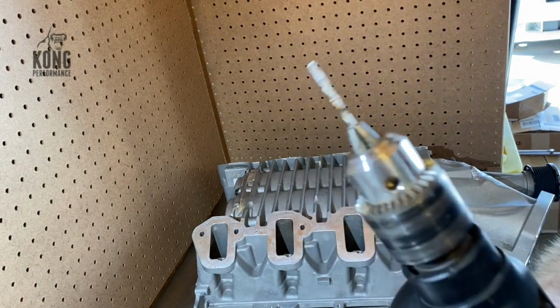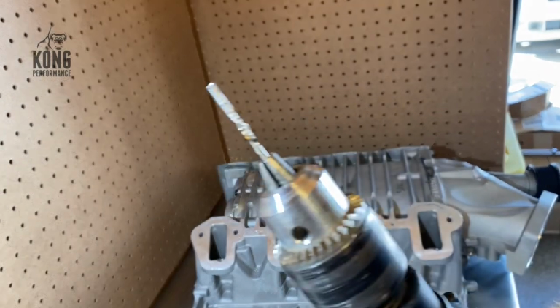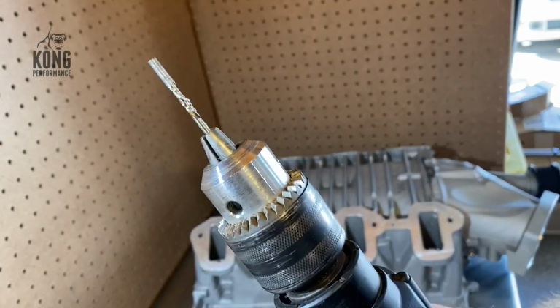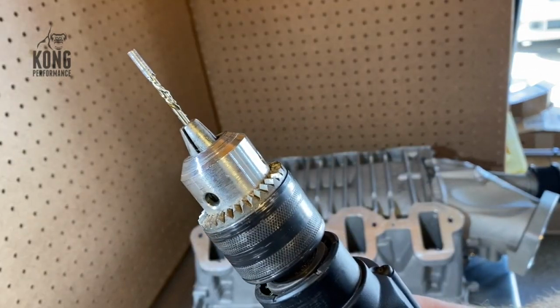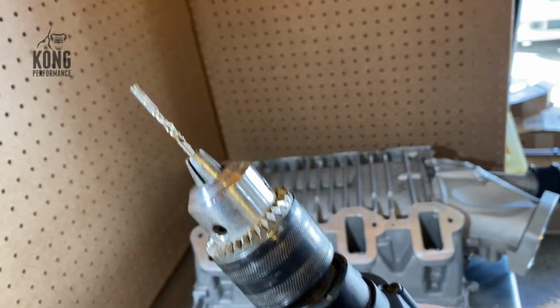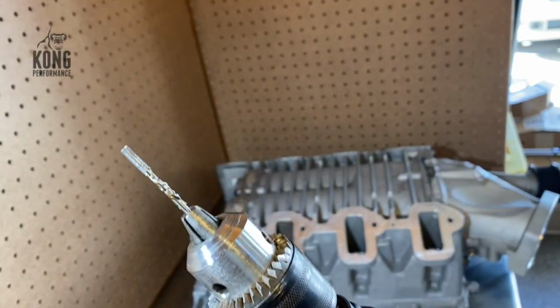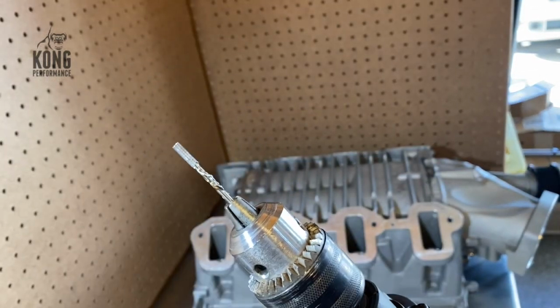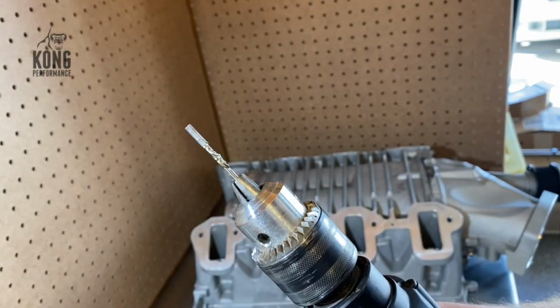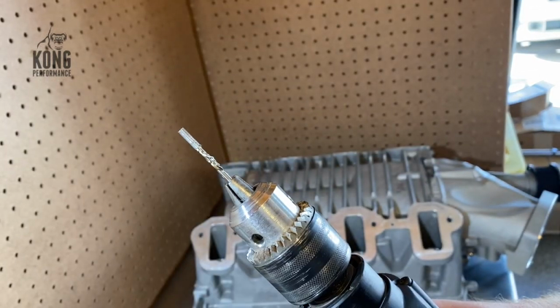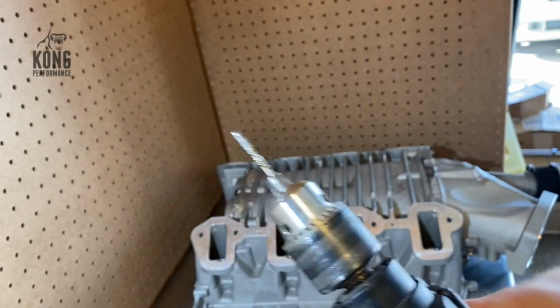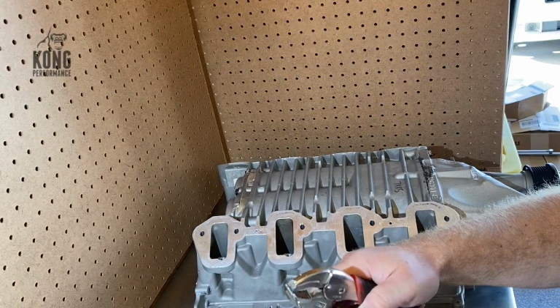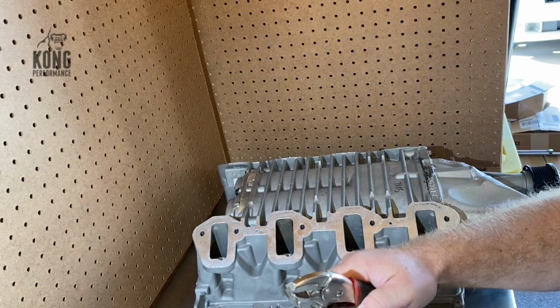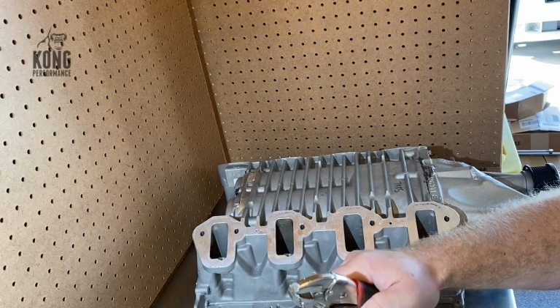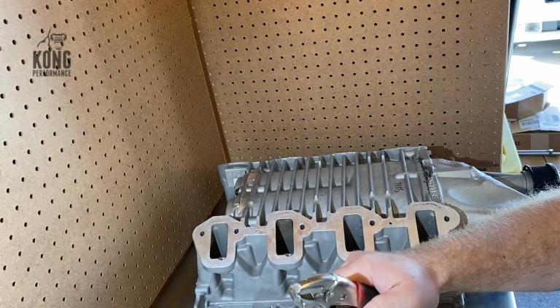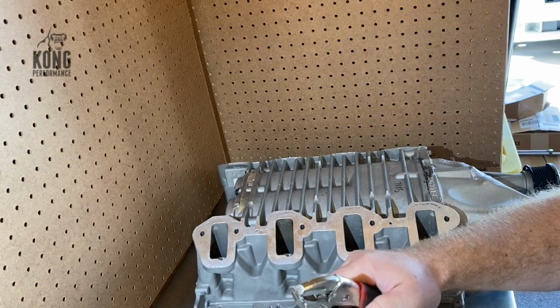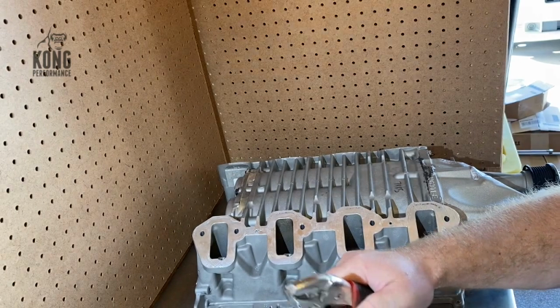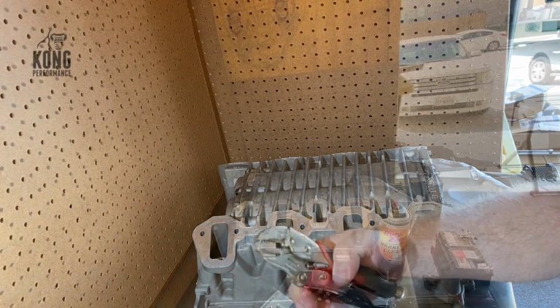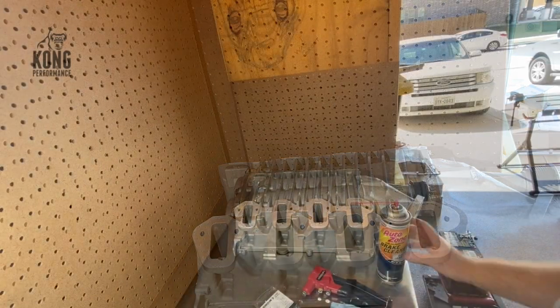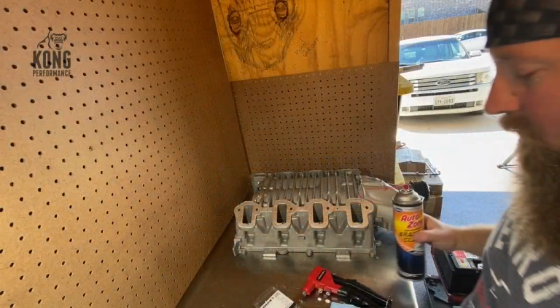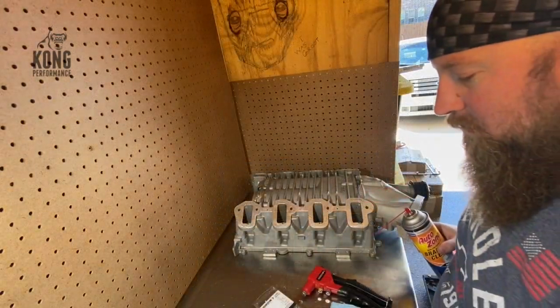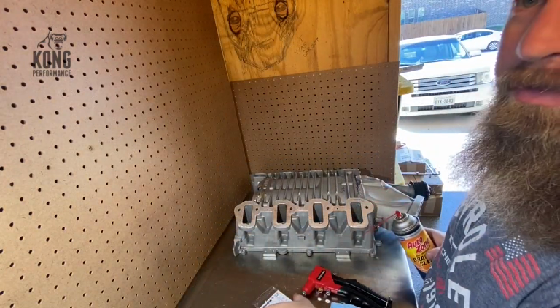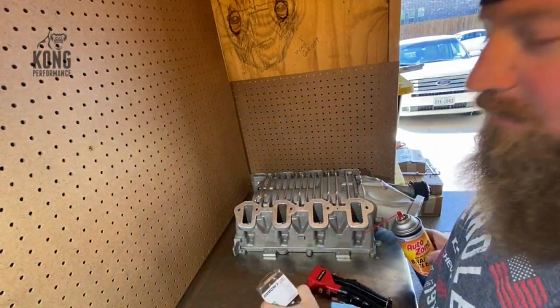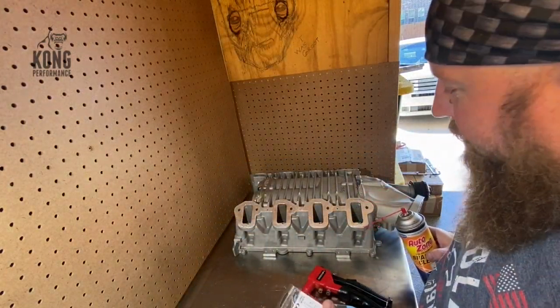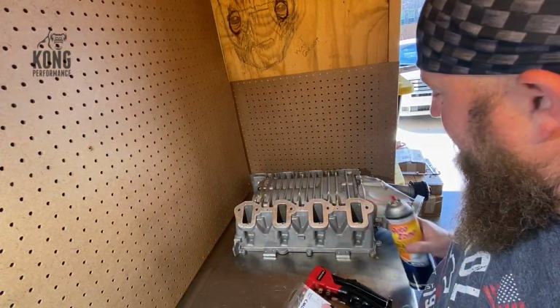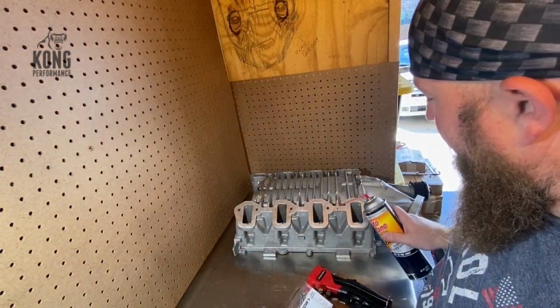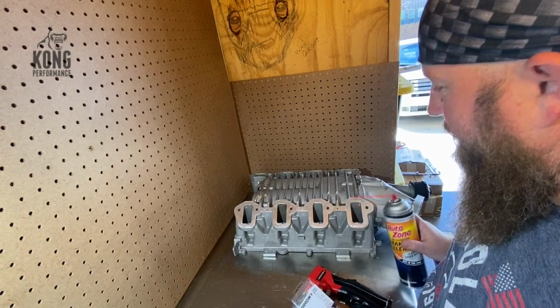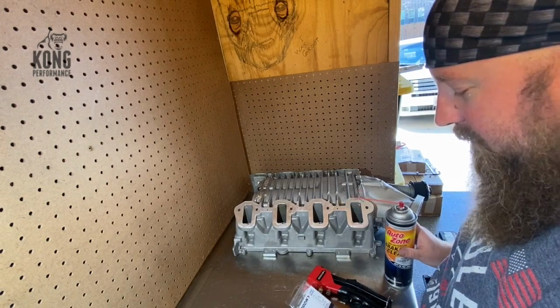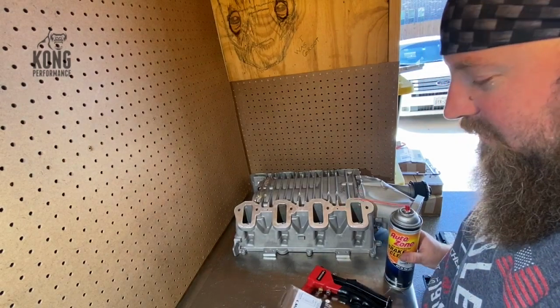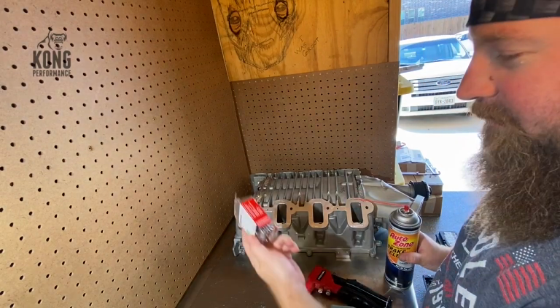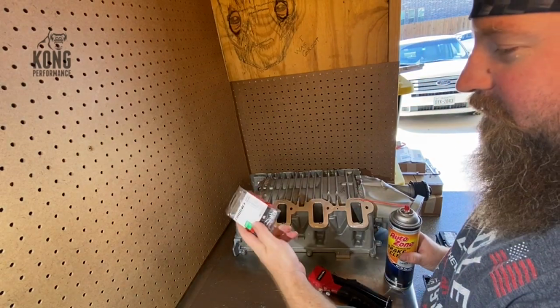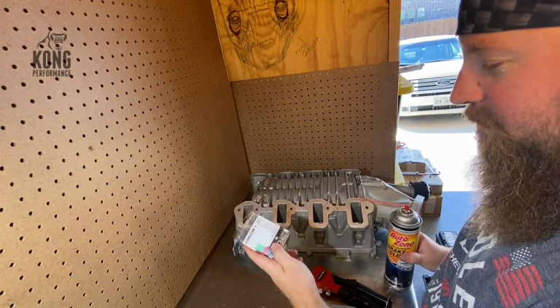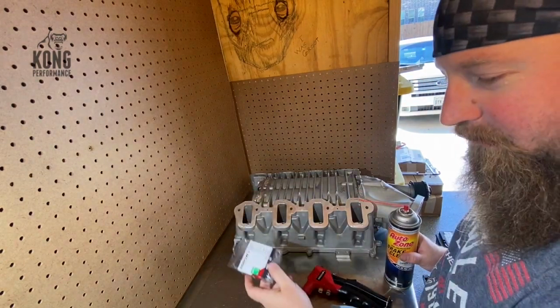What I'm using is a left-hand drill bit extractor set. I didn't have the right size rivet for this, so I had to run to the store and pick some up.